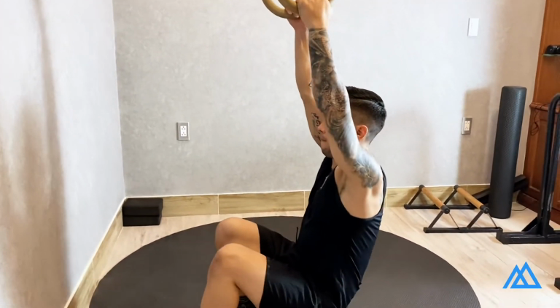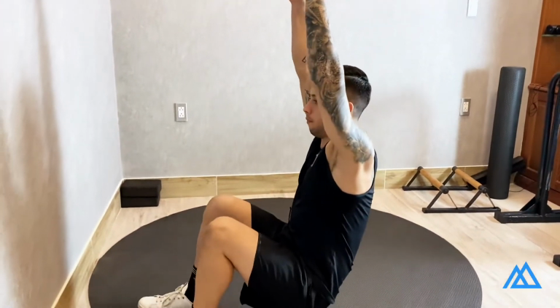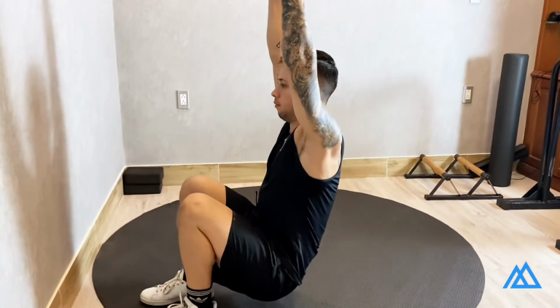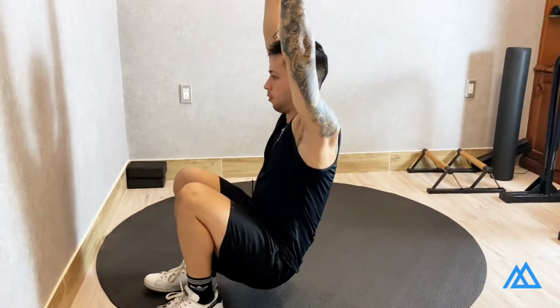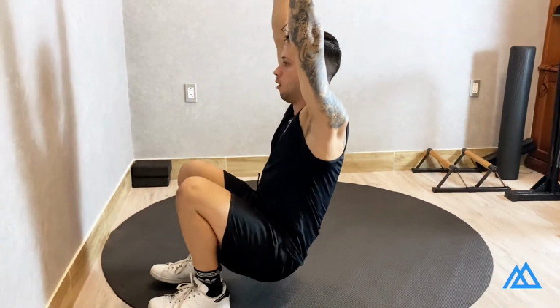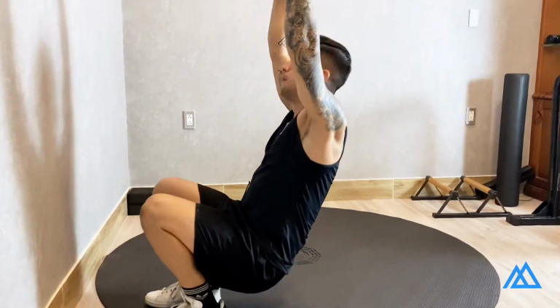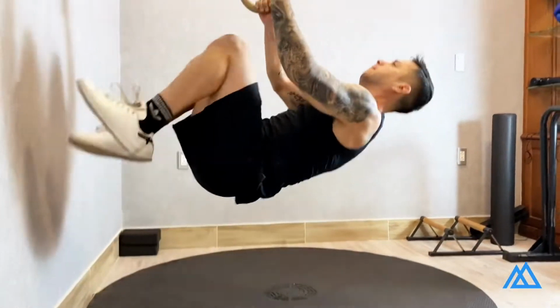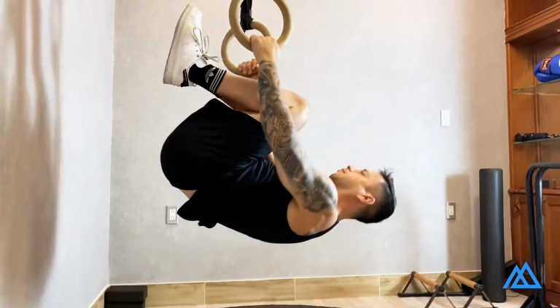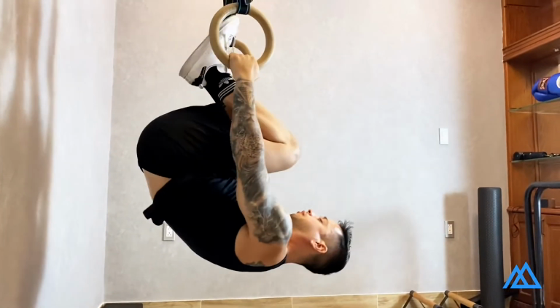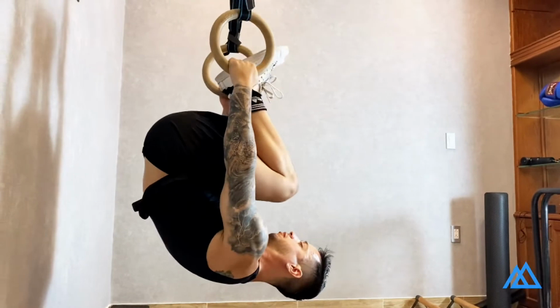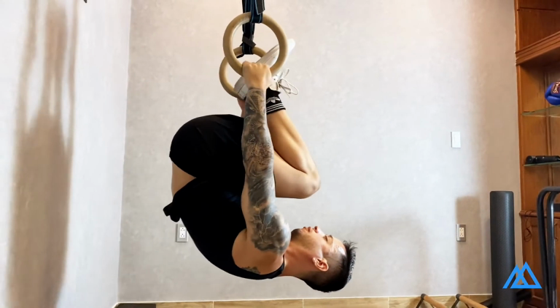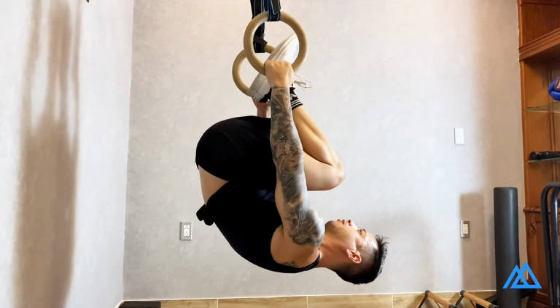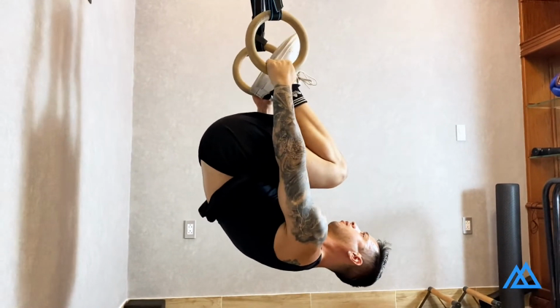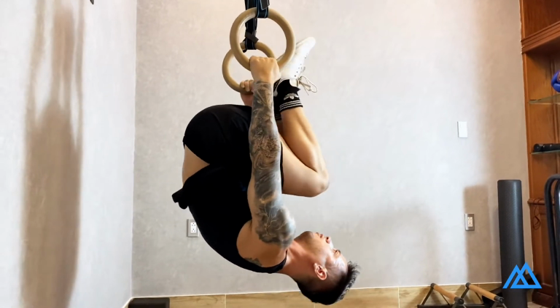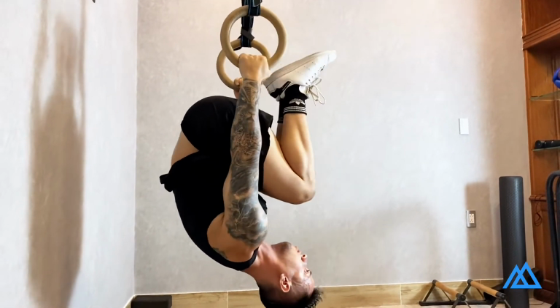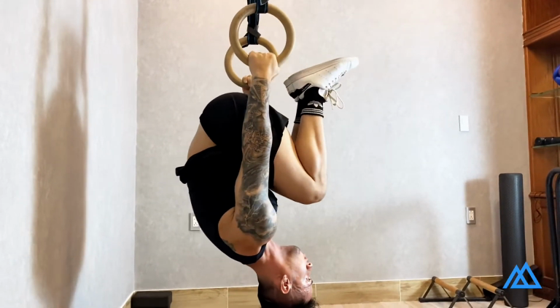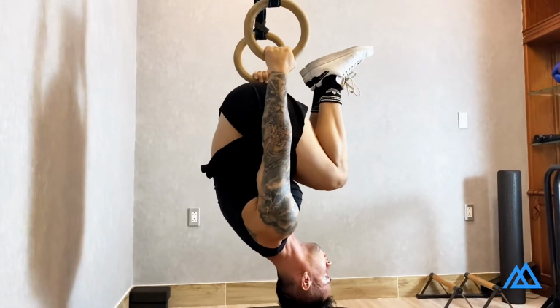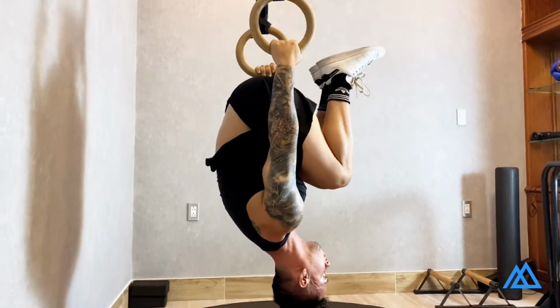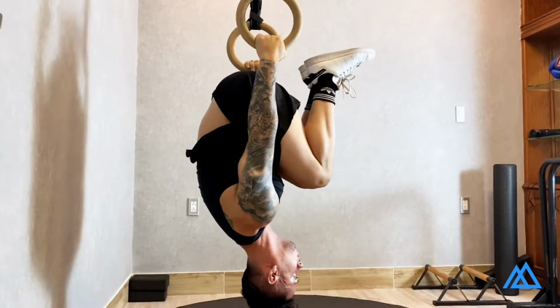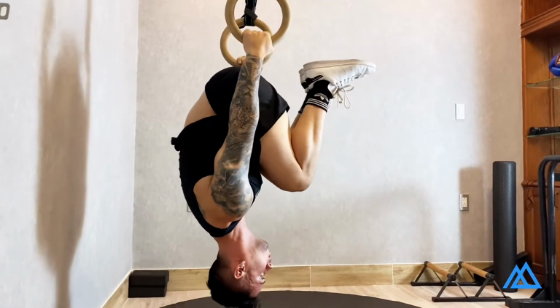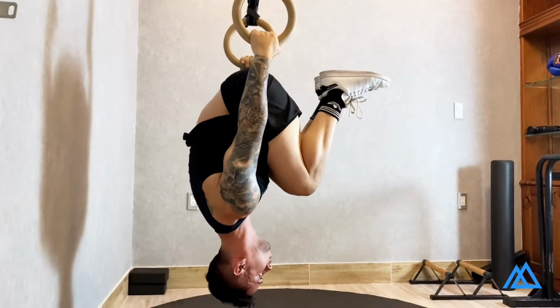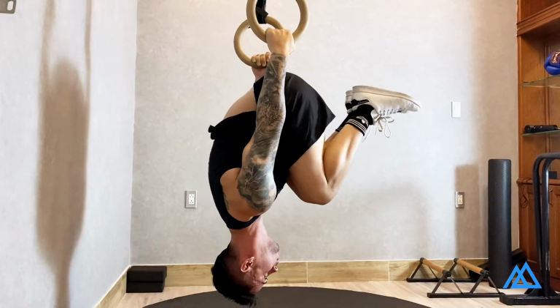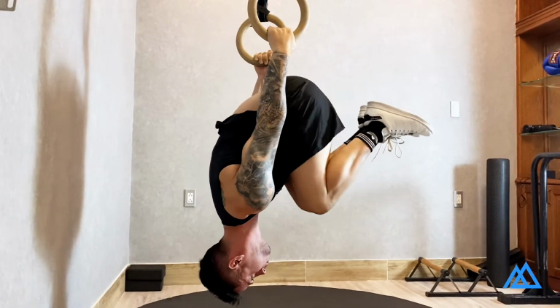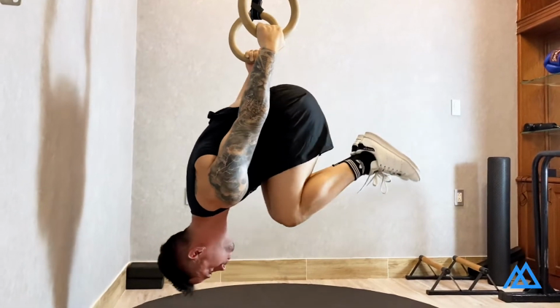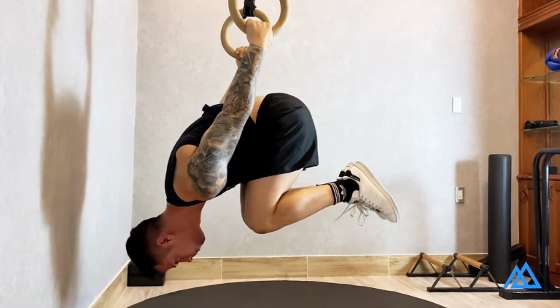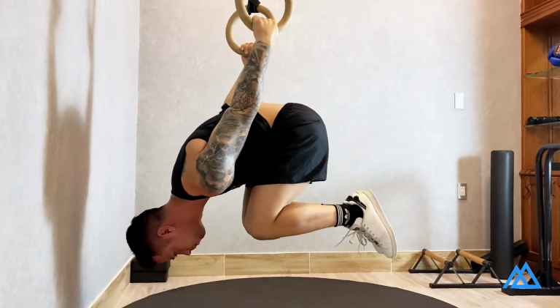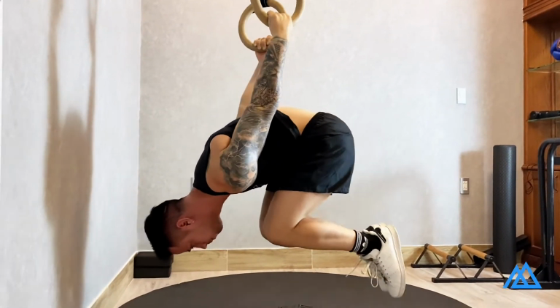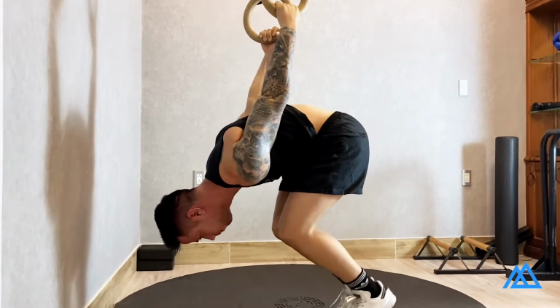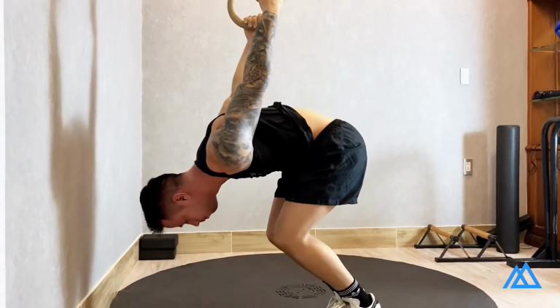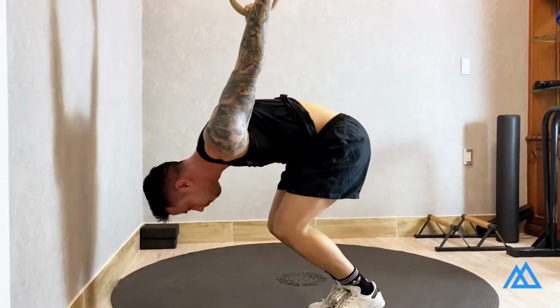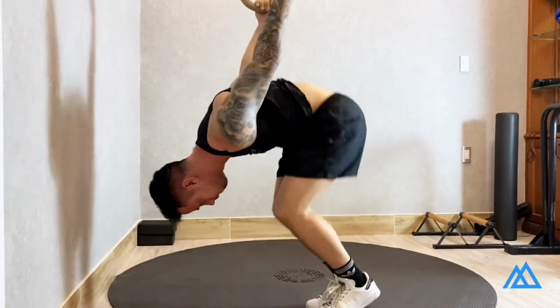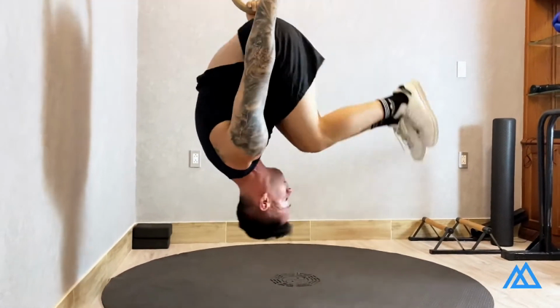Jump to get into an upside down position. Press your knees against your chest, open up your chest, and start moving your hips down as slow and controlled as possible. When your feet touch the ground, jump to bring your body back up to the starting position.